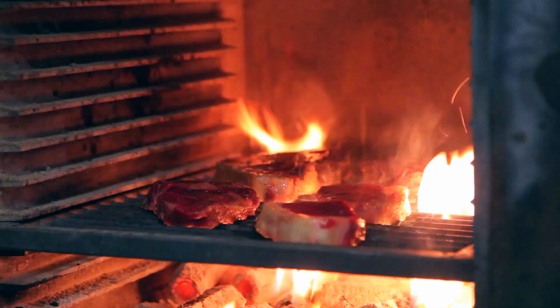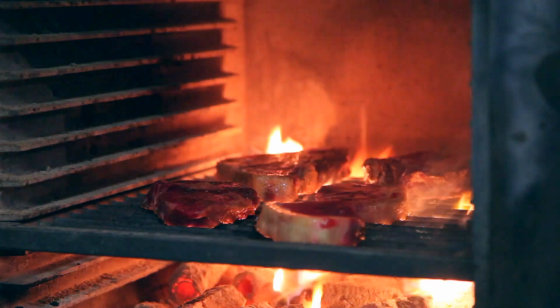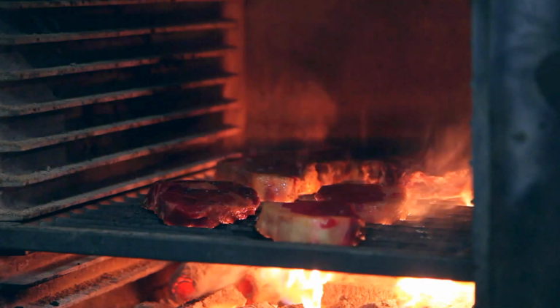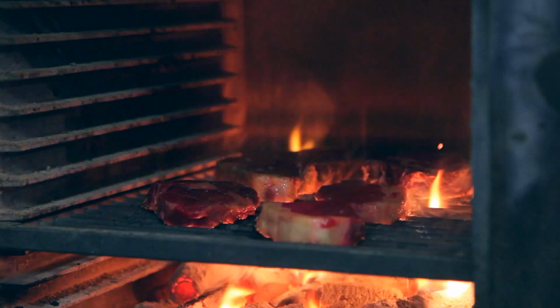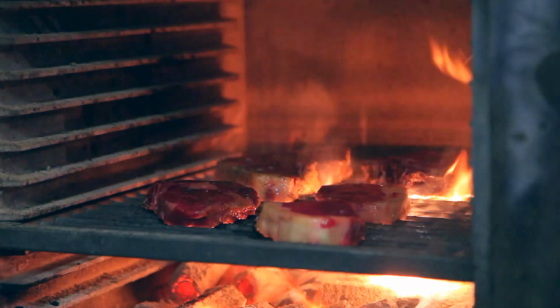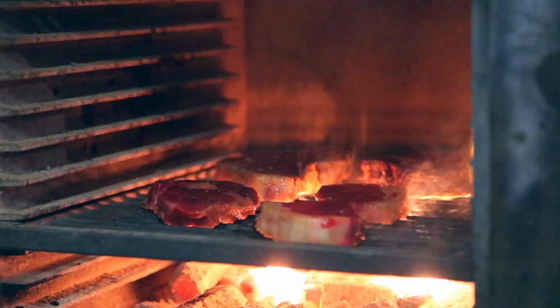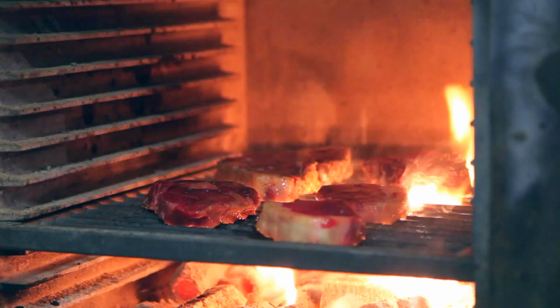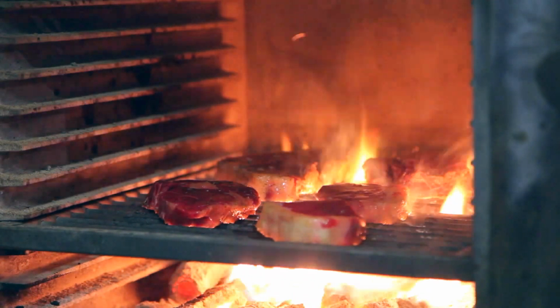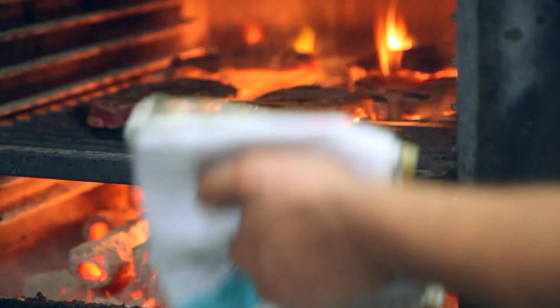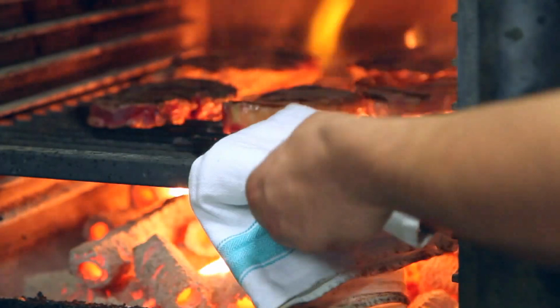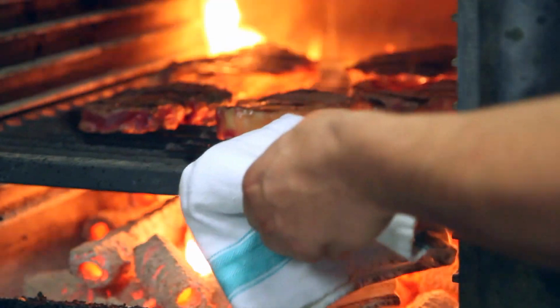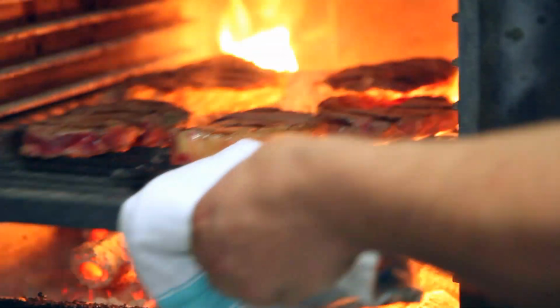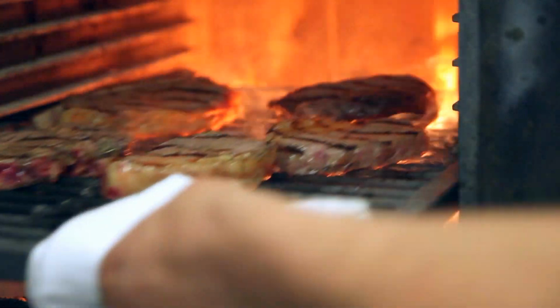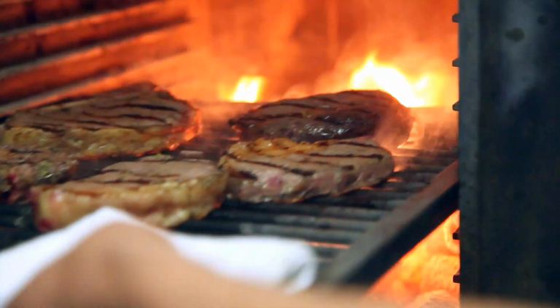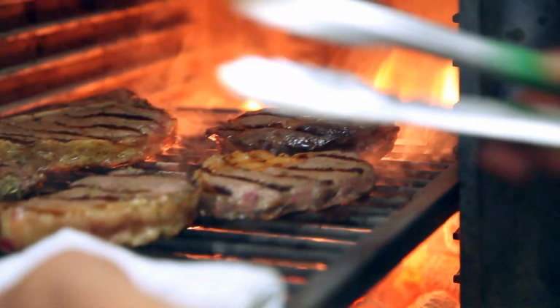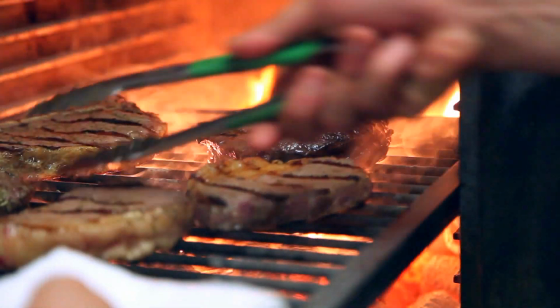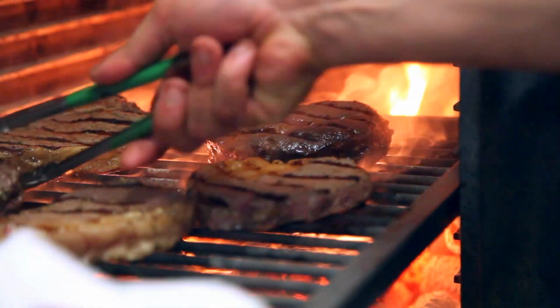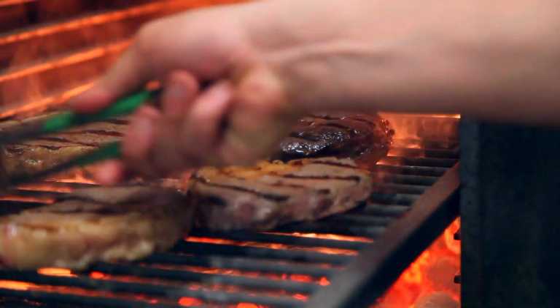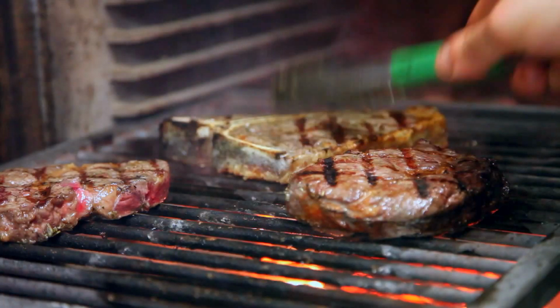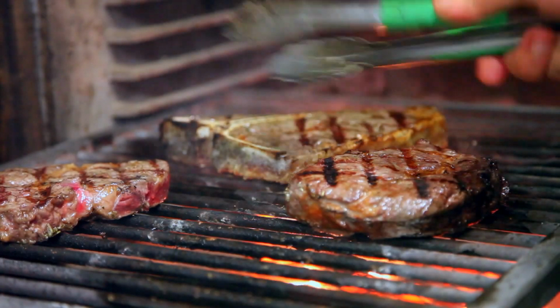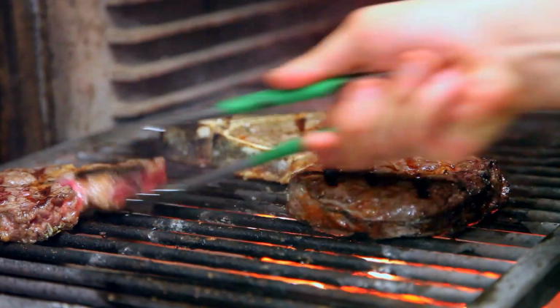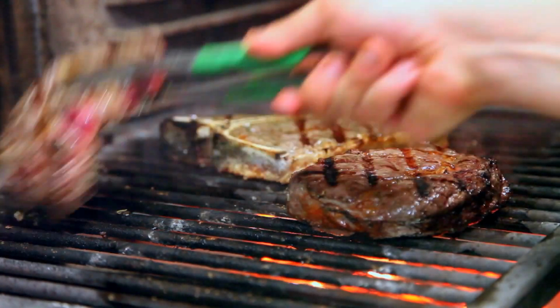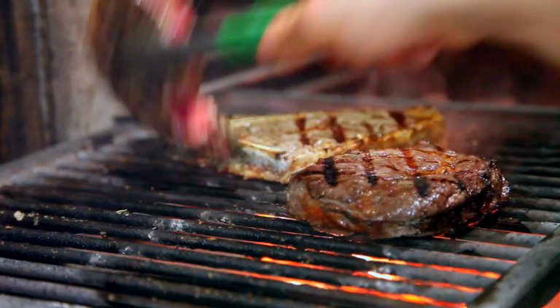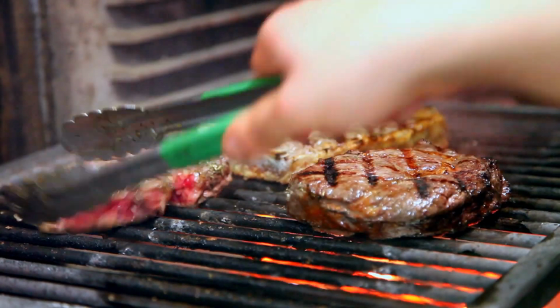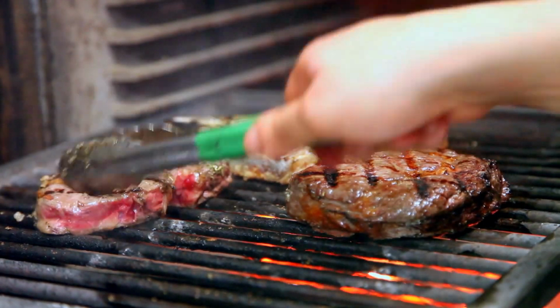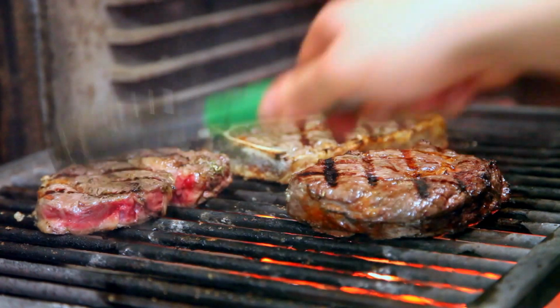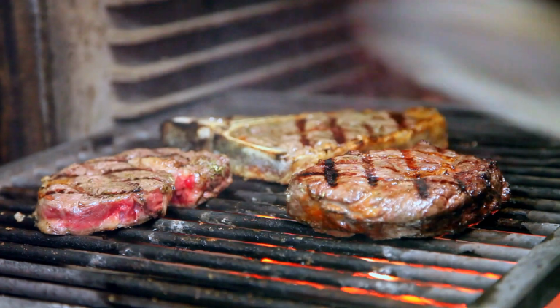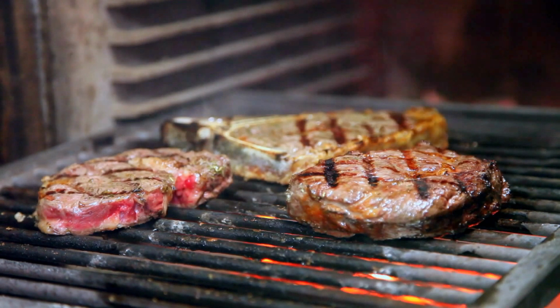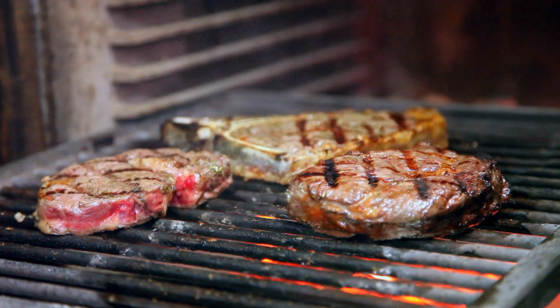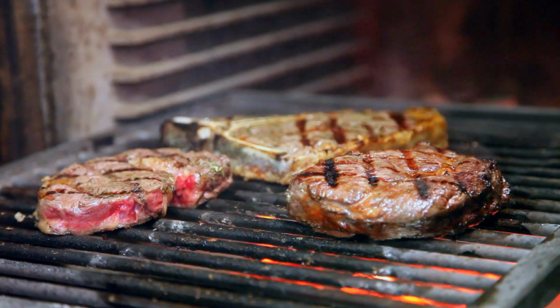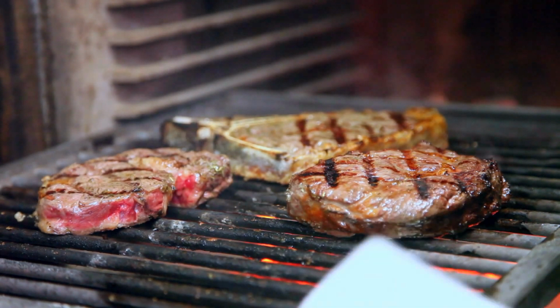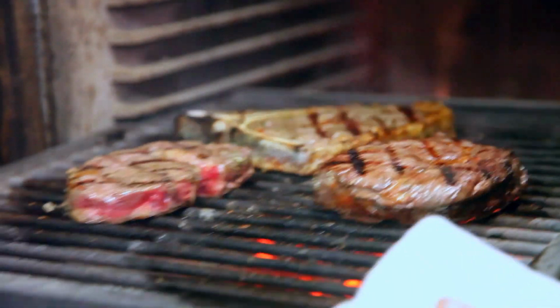At our Farringdon branch we feature our famous Big Bertha charcoal oven, a piece of equipment that is a beauty to behold, especially for the barbecue man amongst.